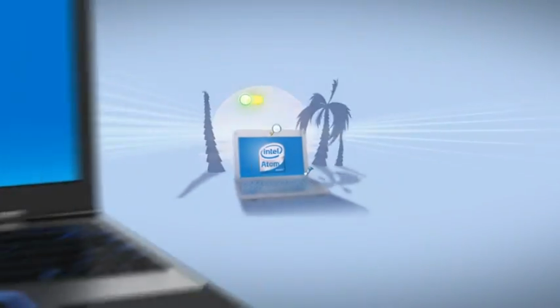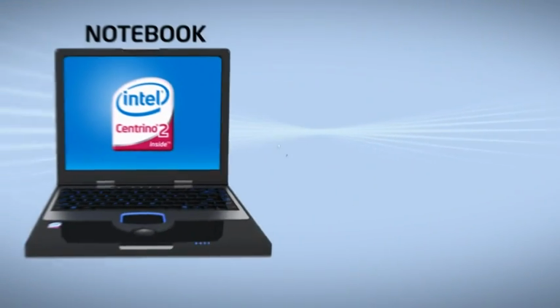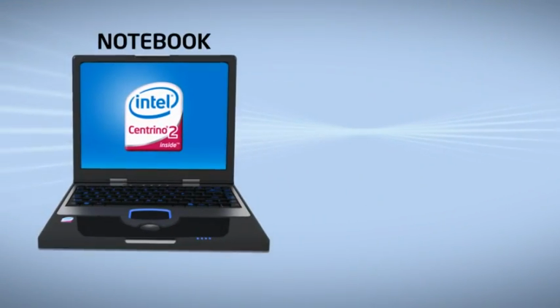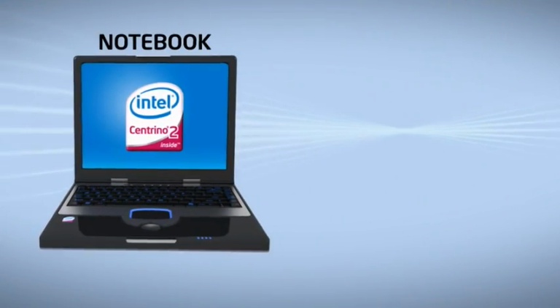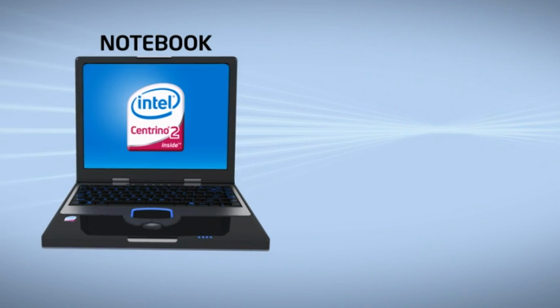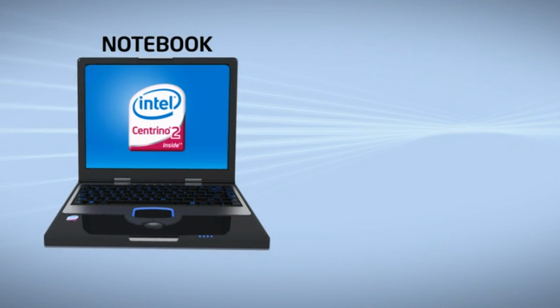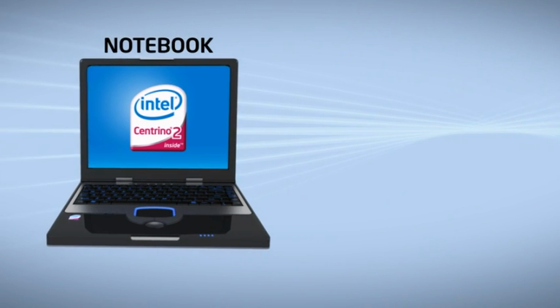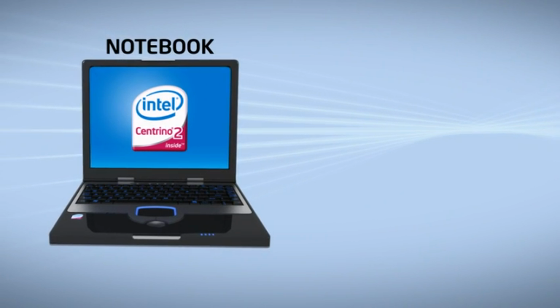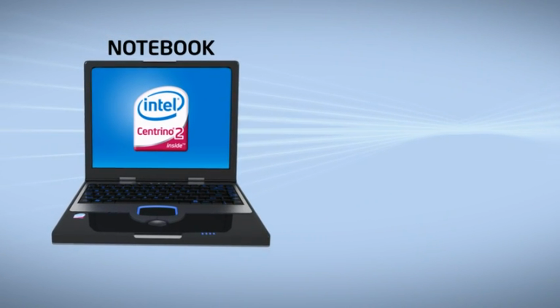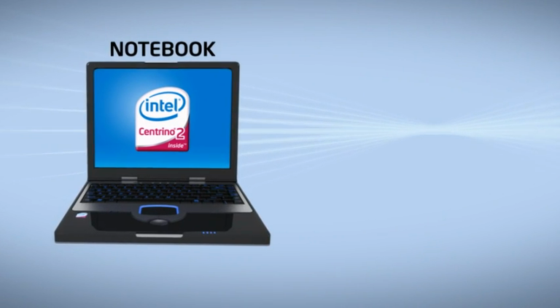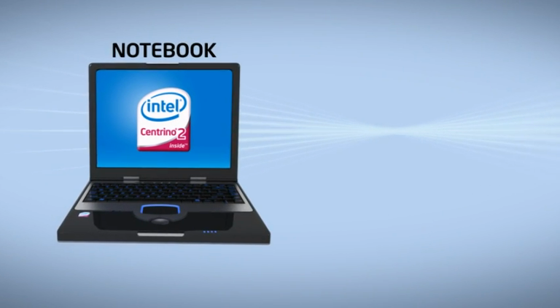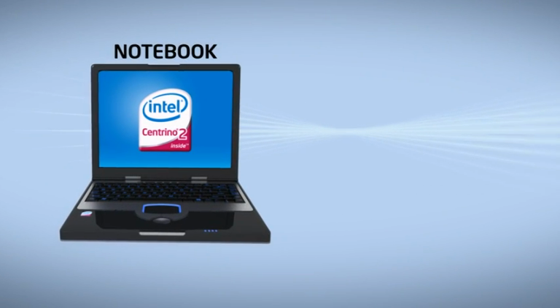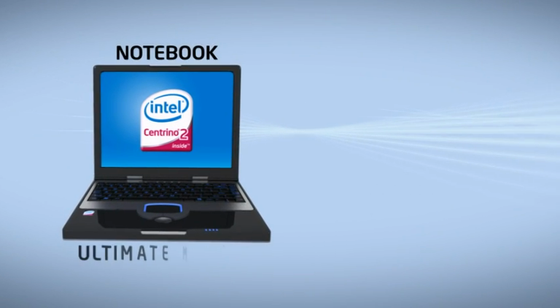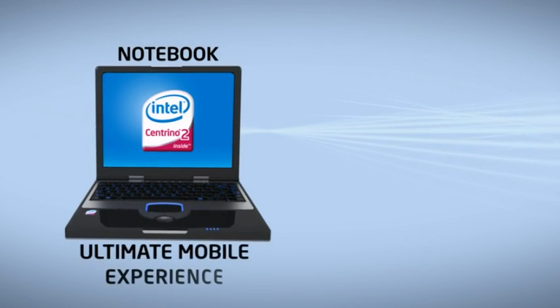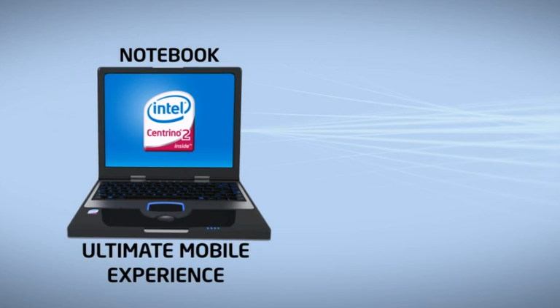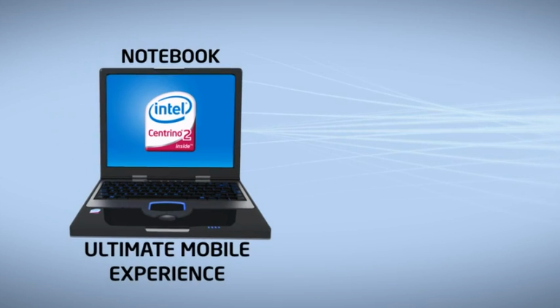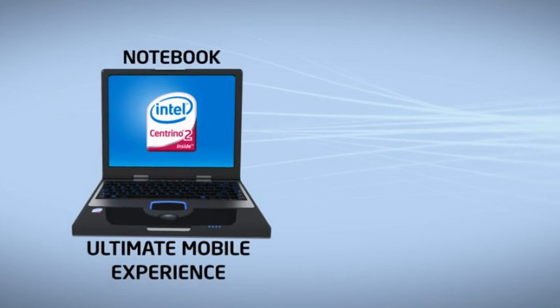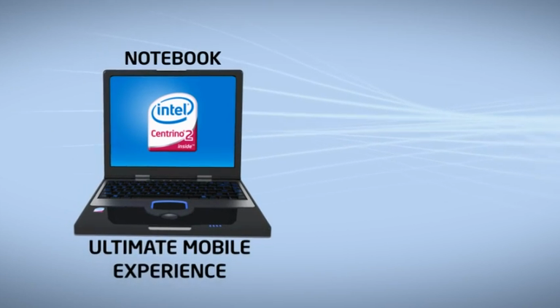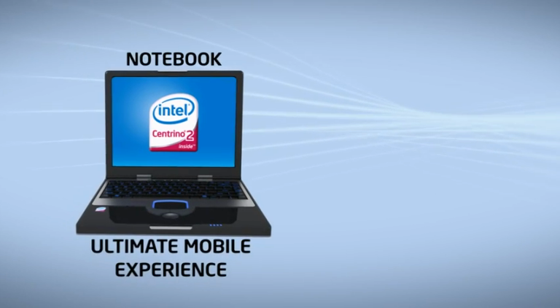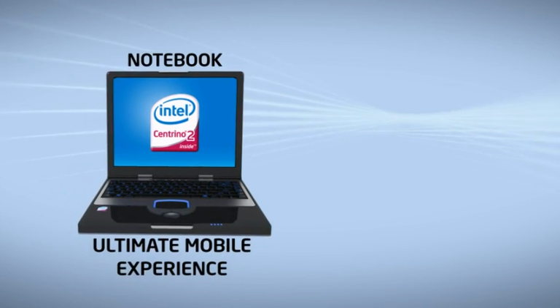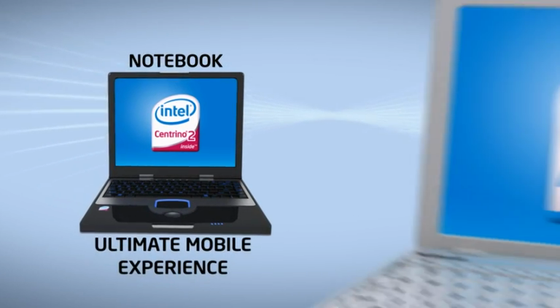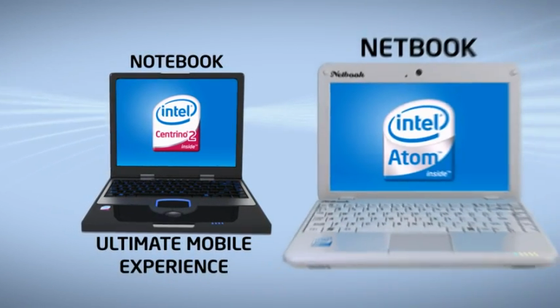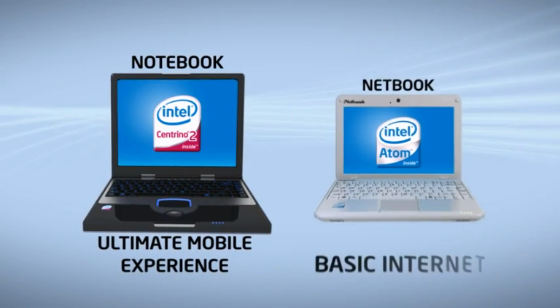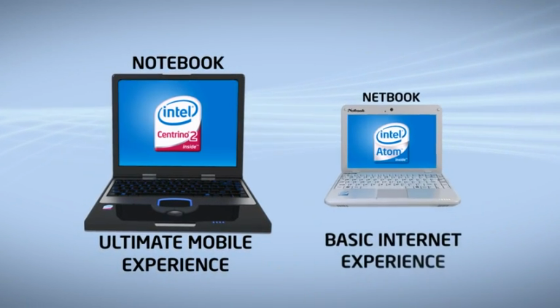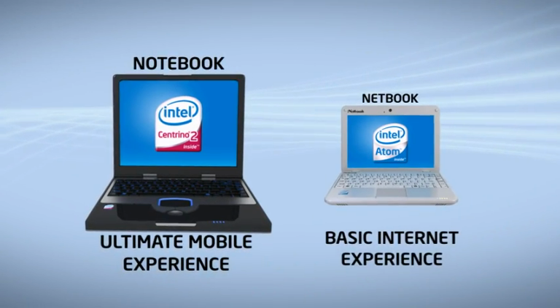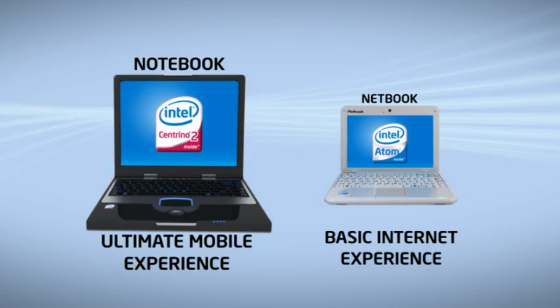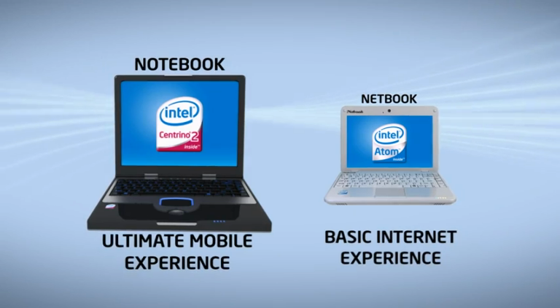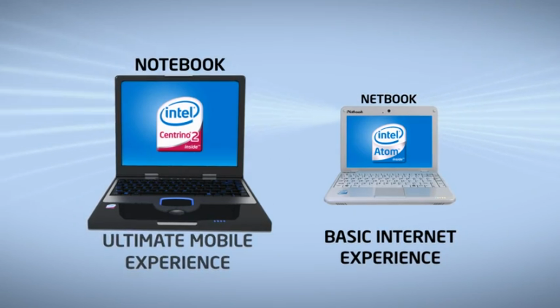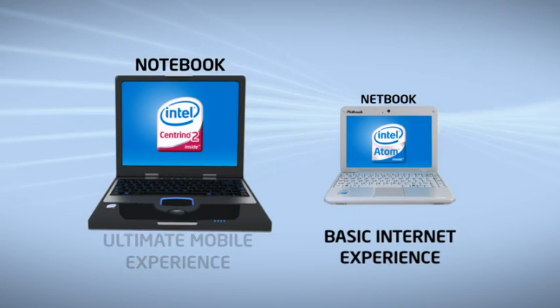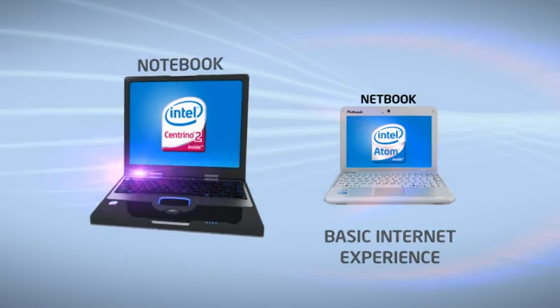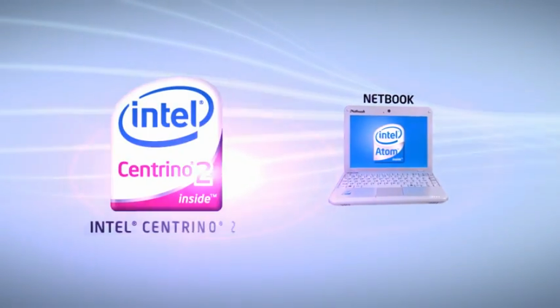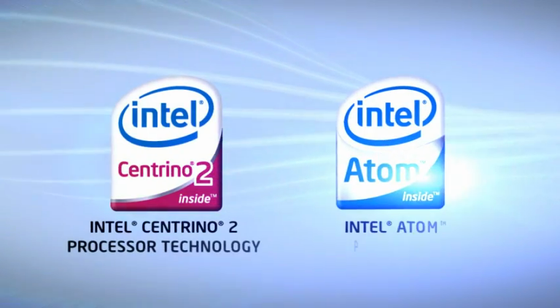So, choose an Intel Centrino 2 Processor Technology Notebook for the ultimate mobile experience. But if all you want is to surf the Internet, then choose an Intel Atom Processor-based Netbook.